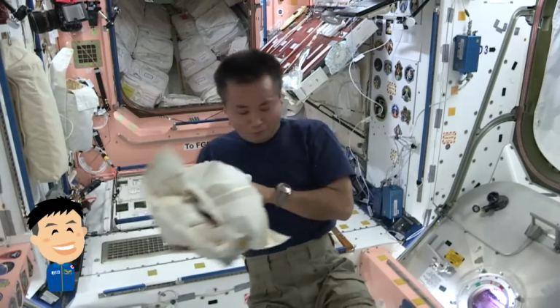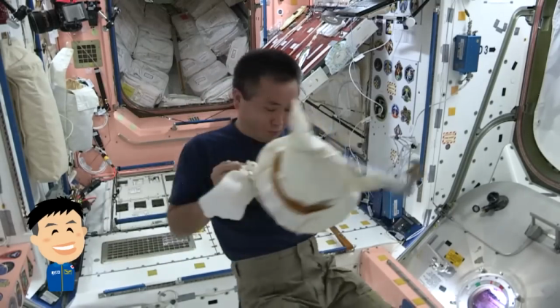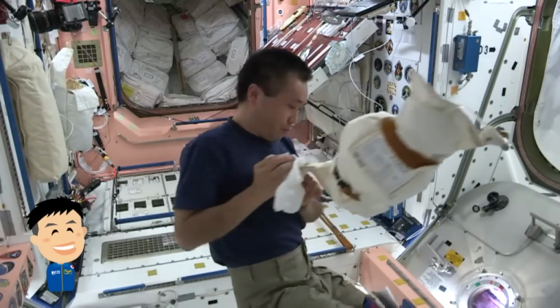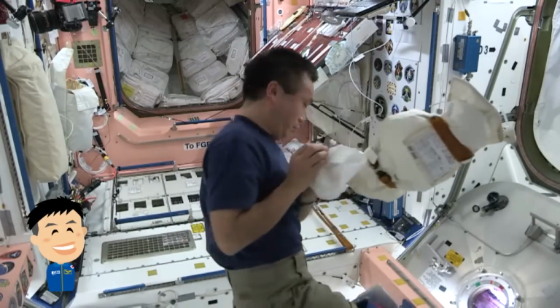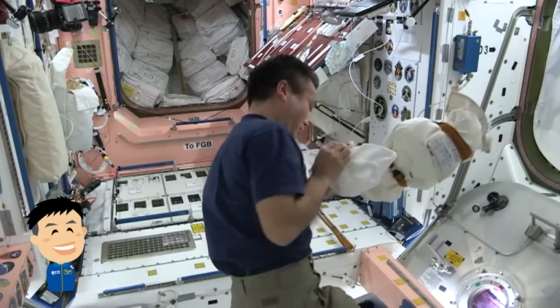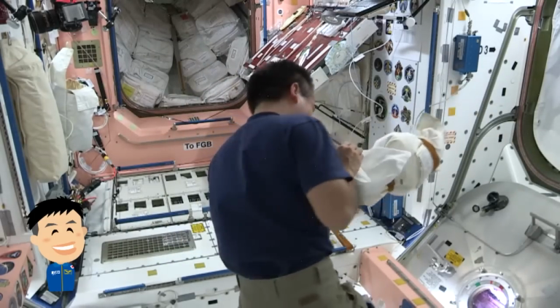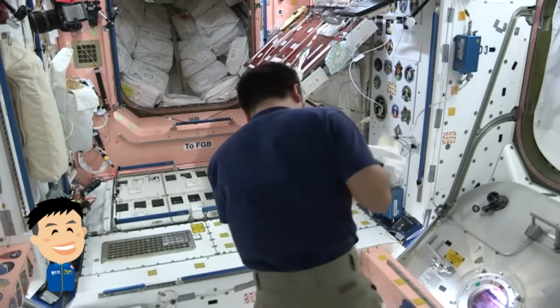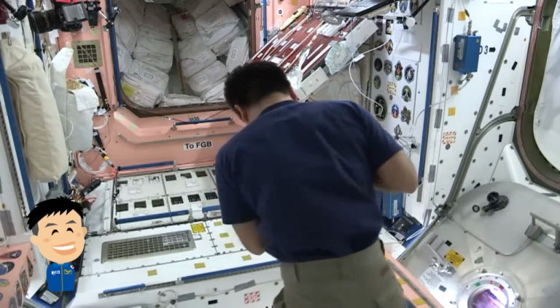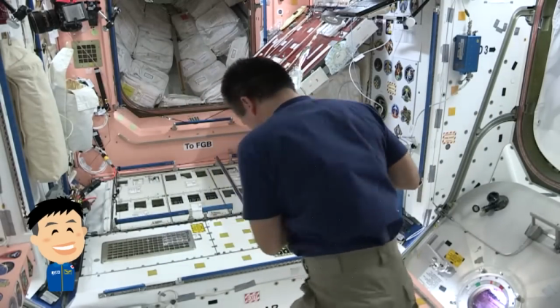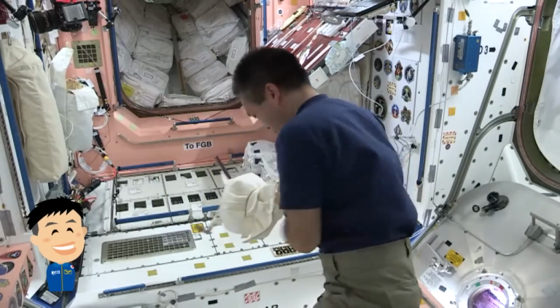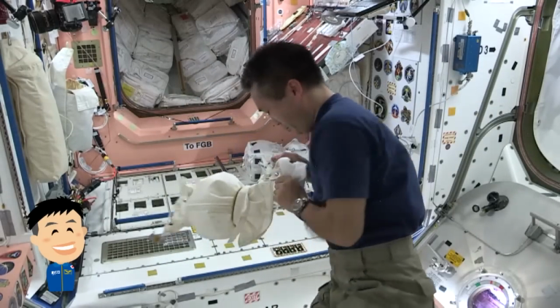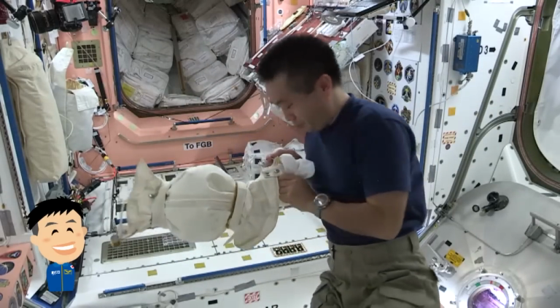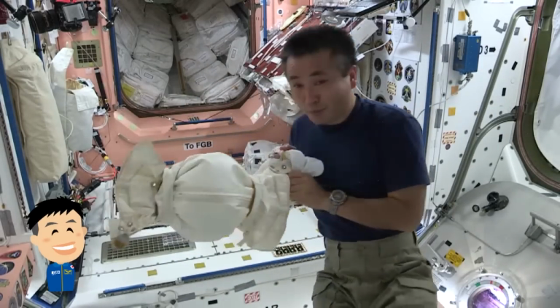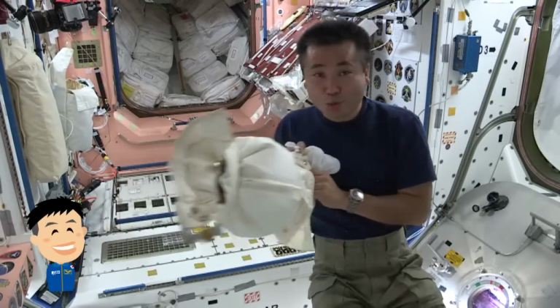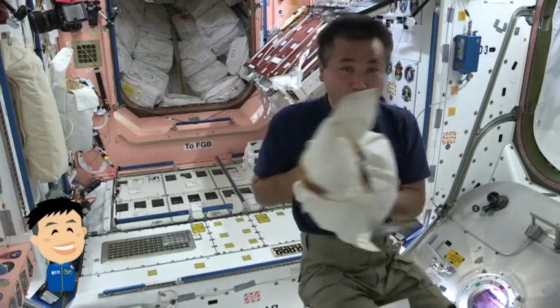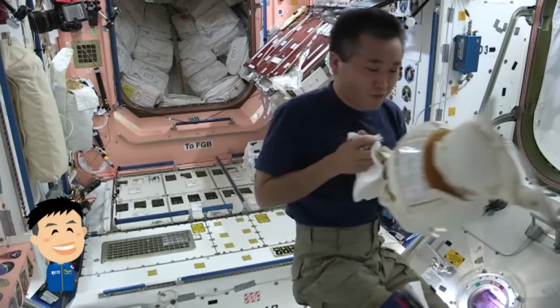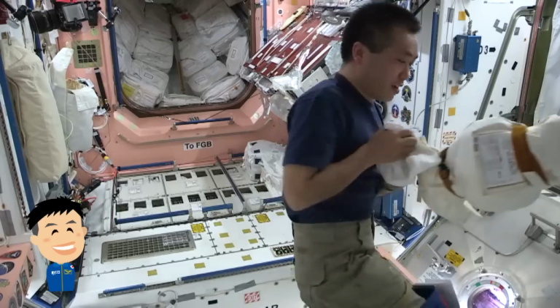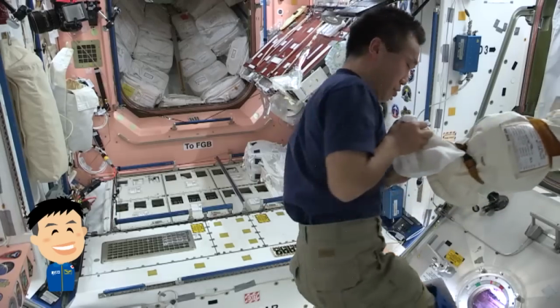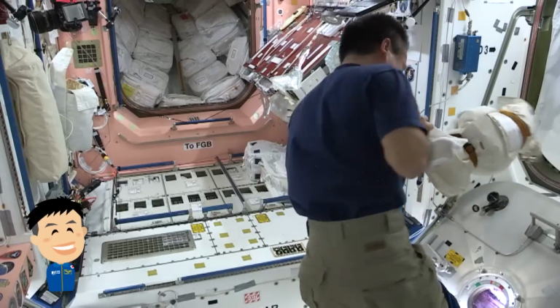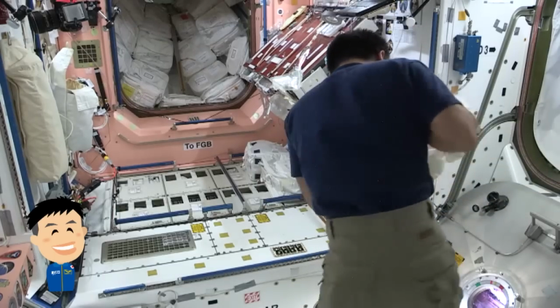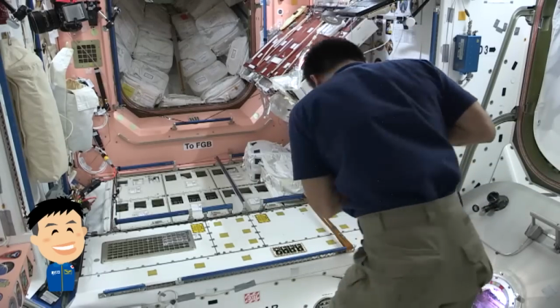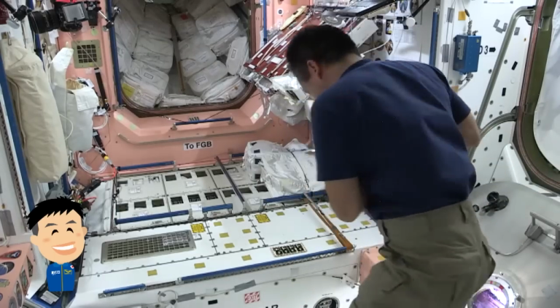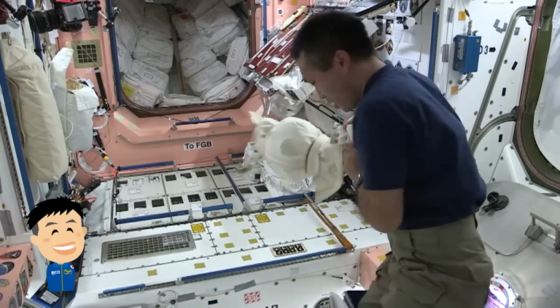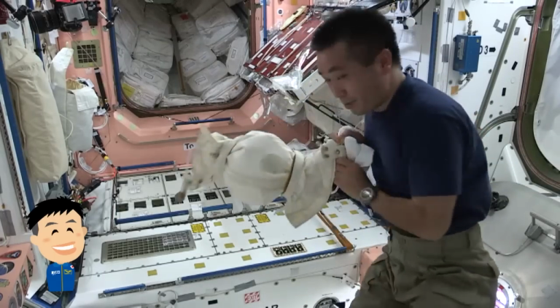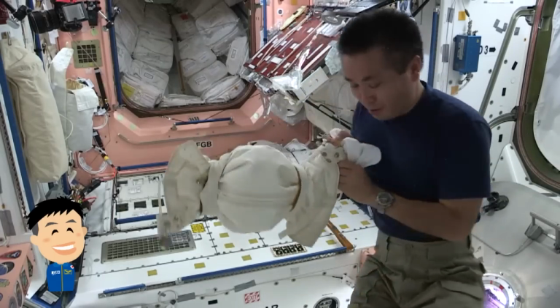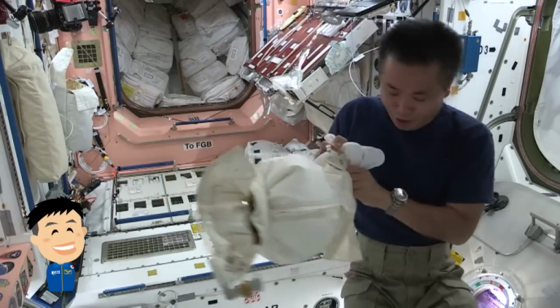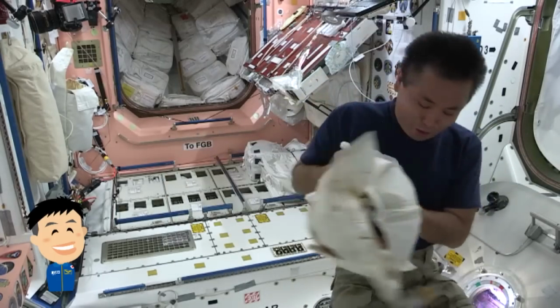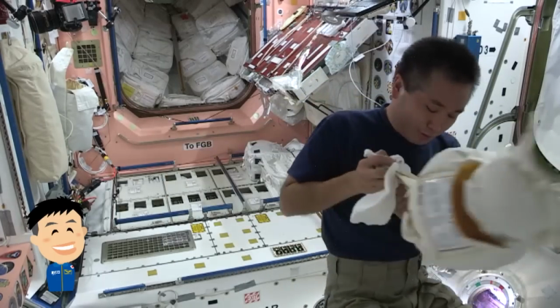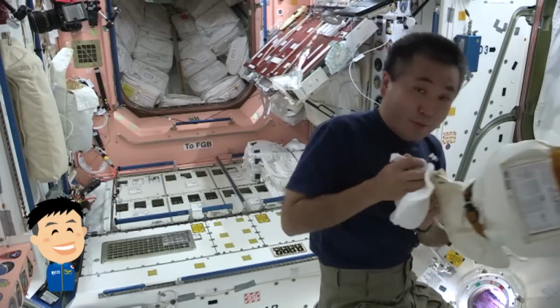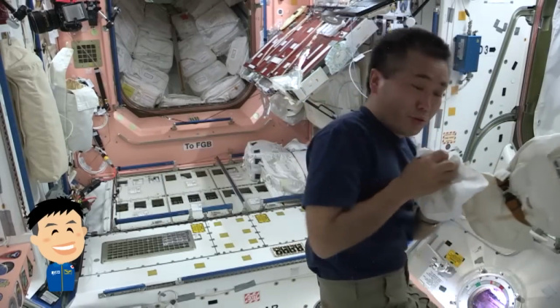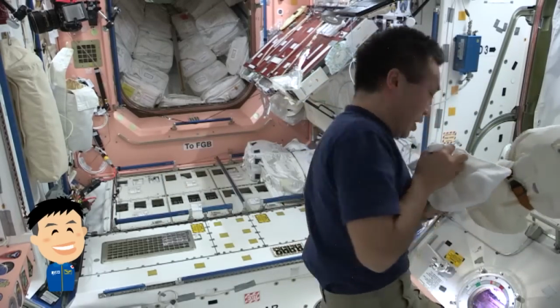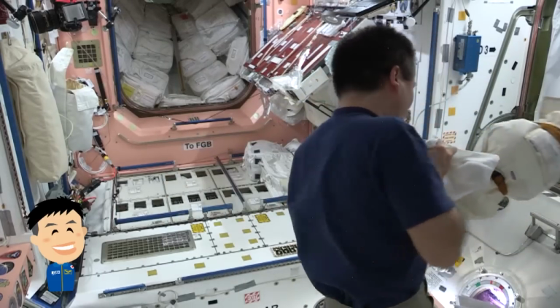Let's take a look at the other side. I'm squeezing this valve to take the air bubbles out.